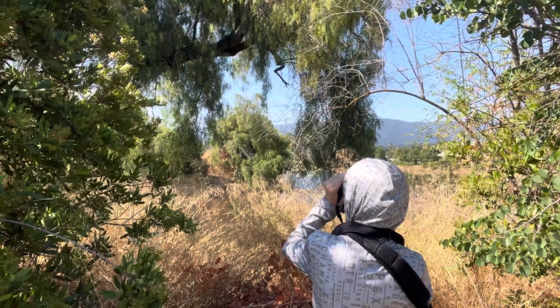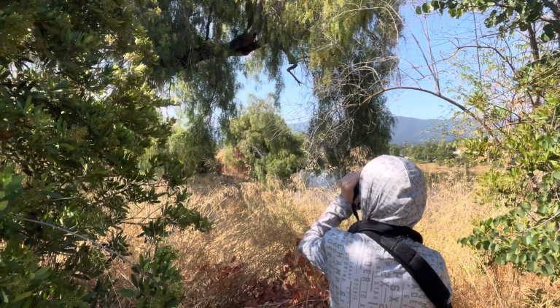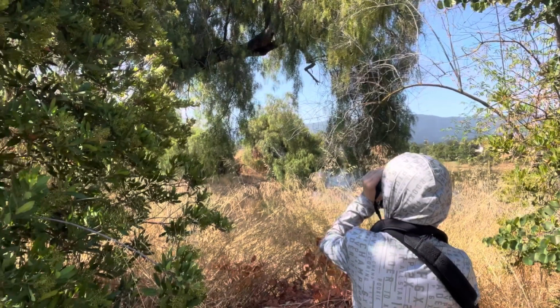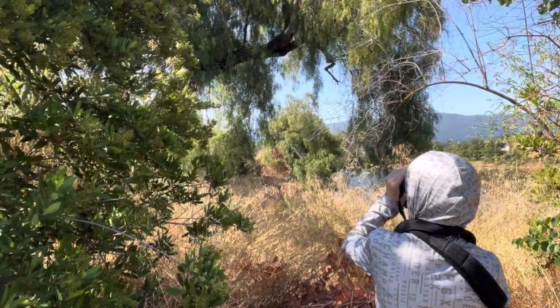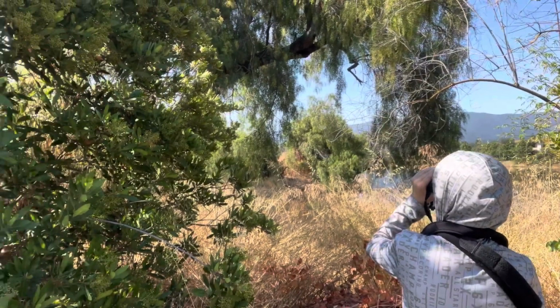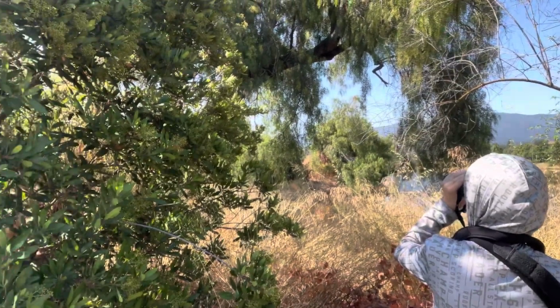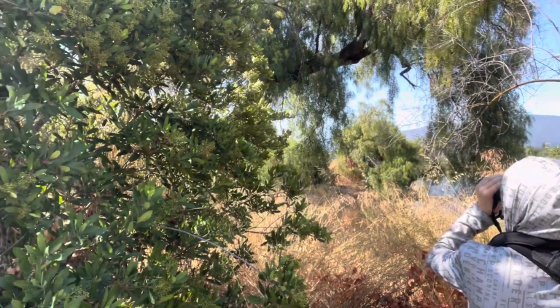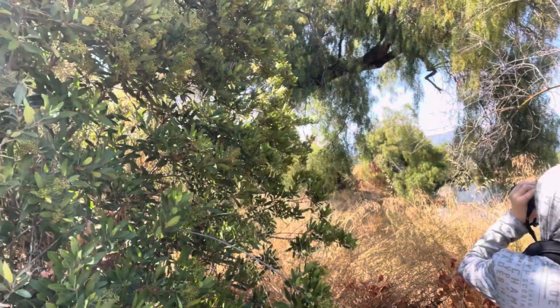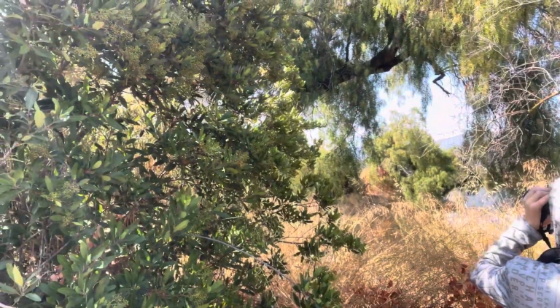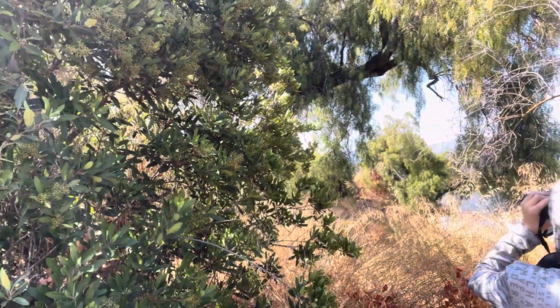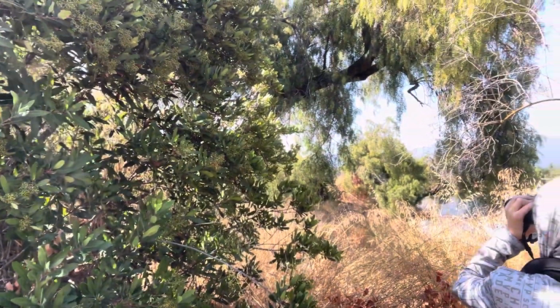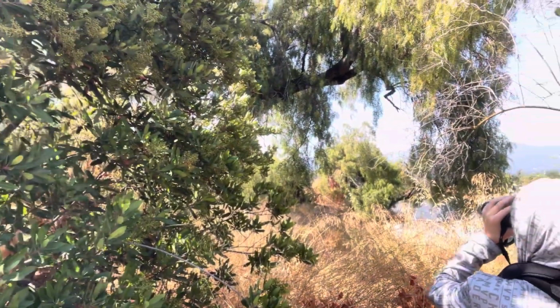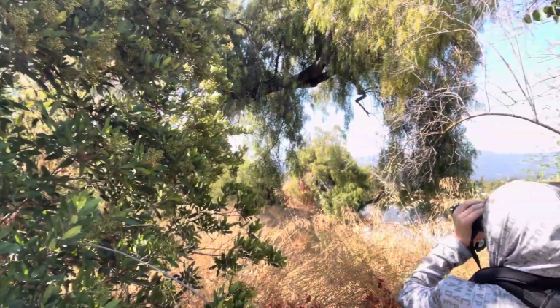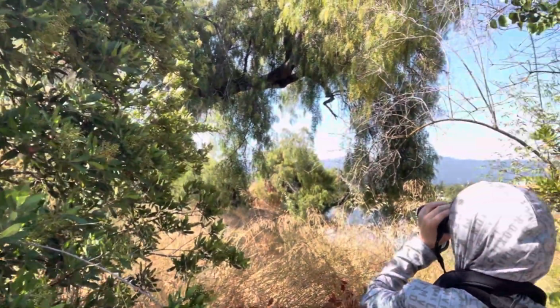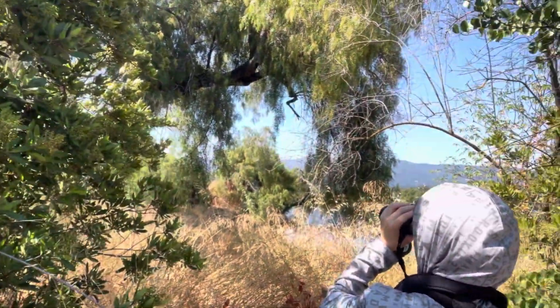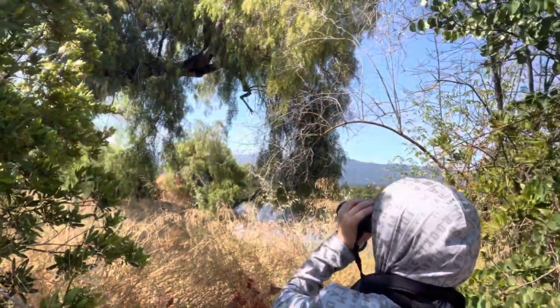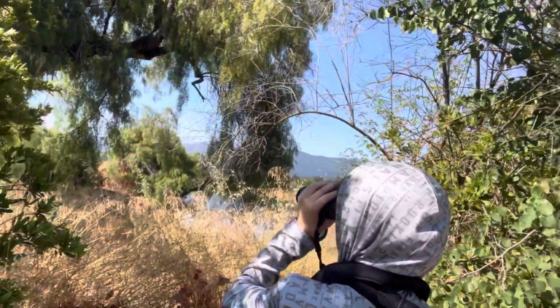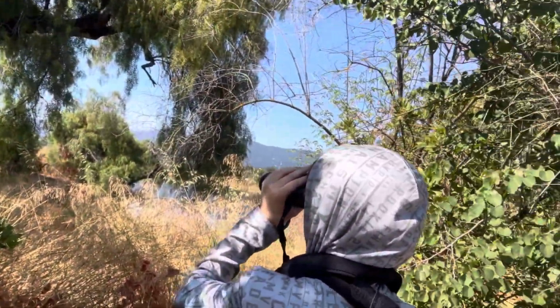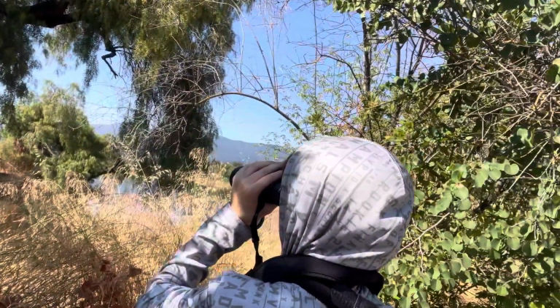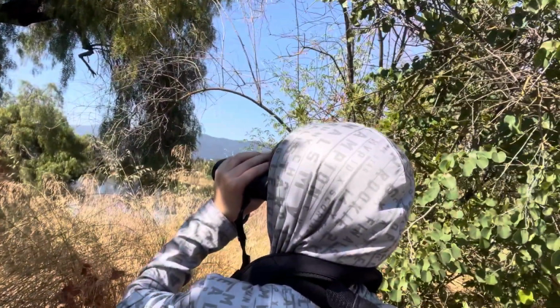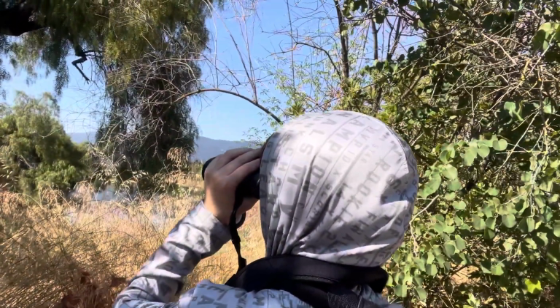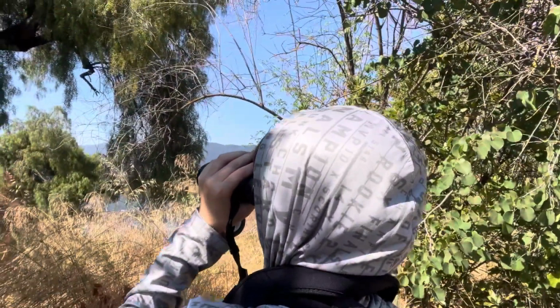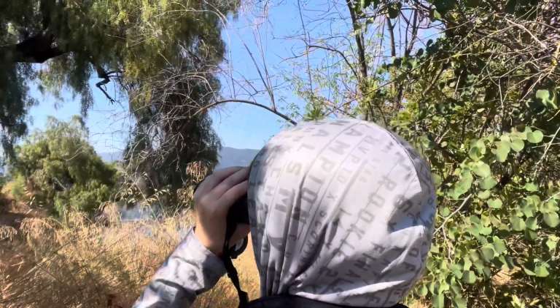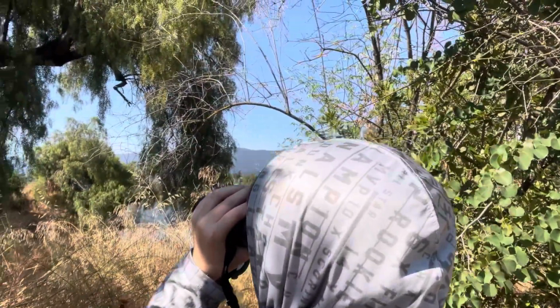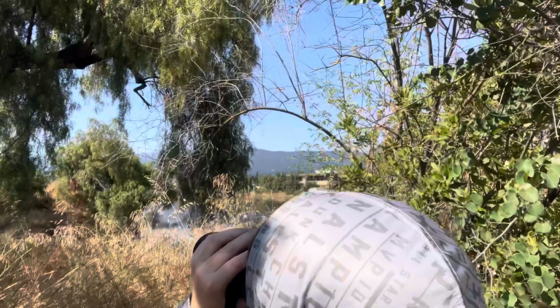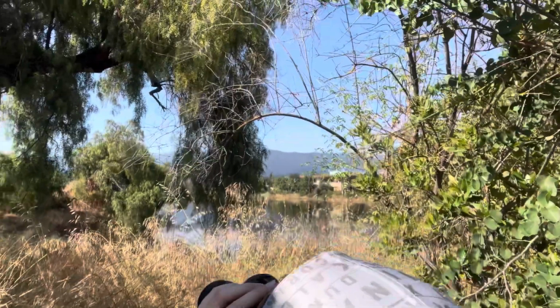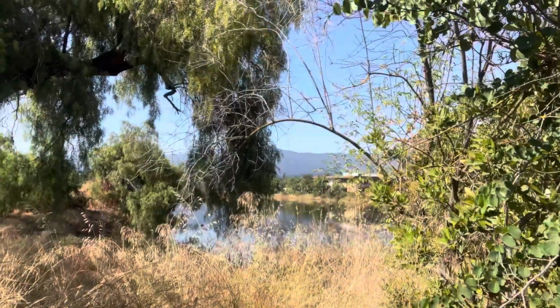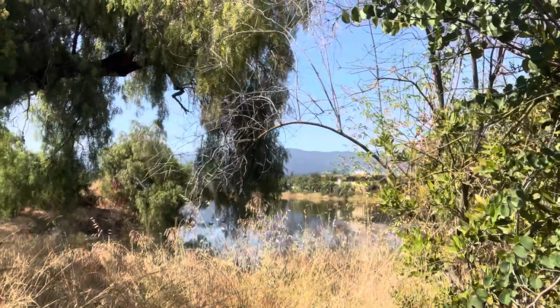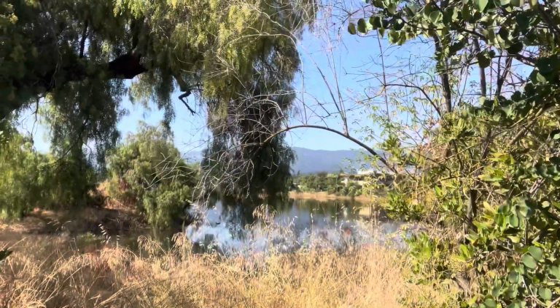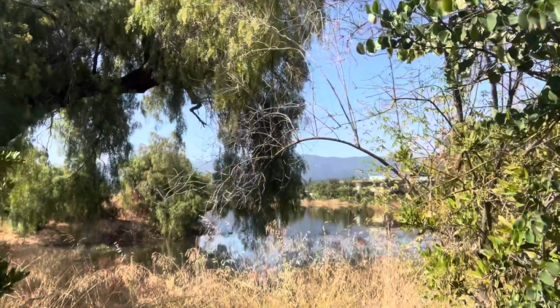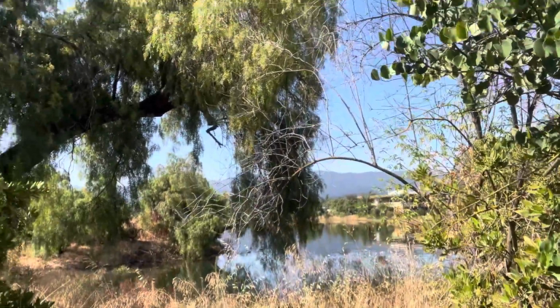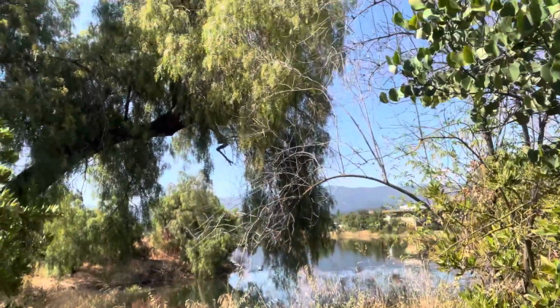This tree is a California pepper tree. It is very good for wildlife because it provides berries for the birds and shade for the water.